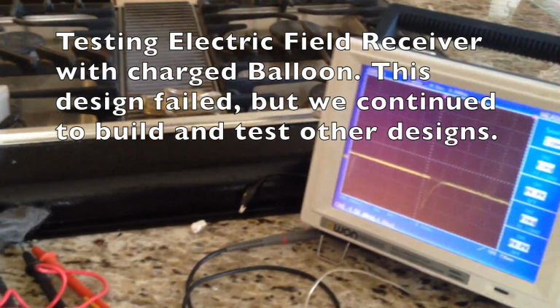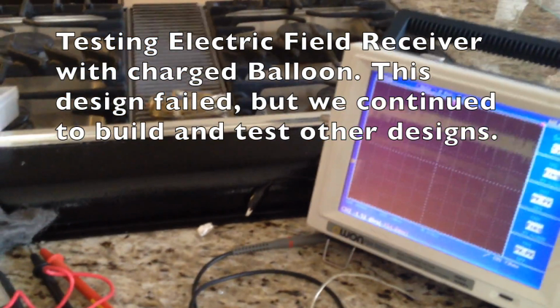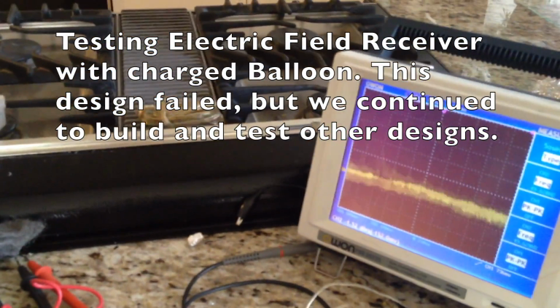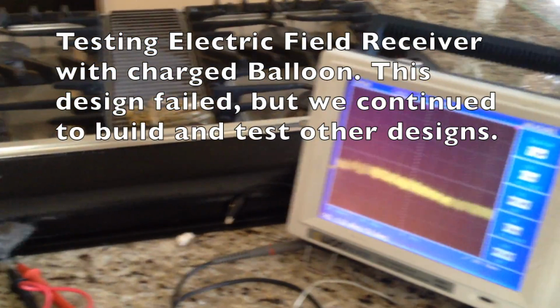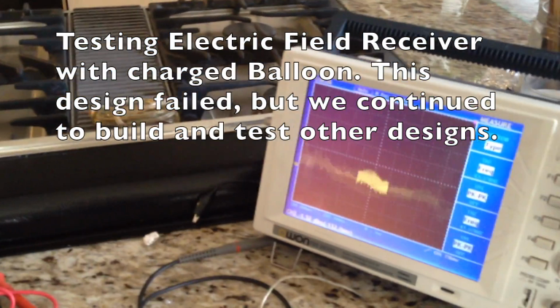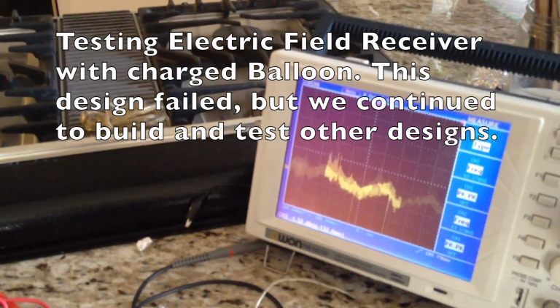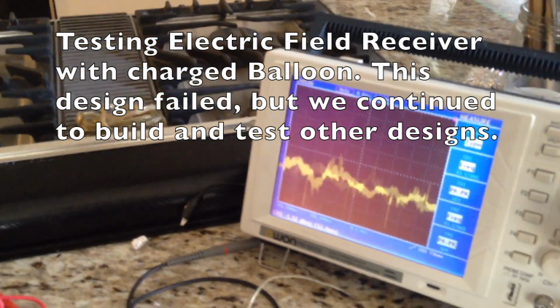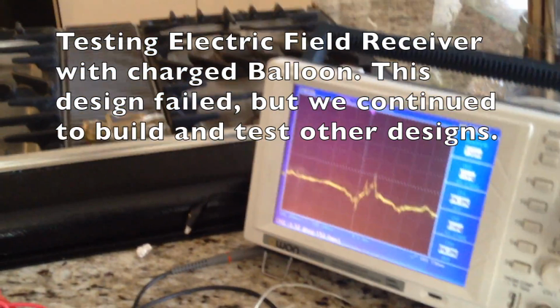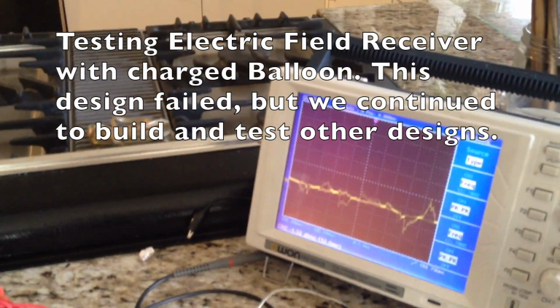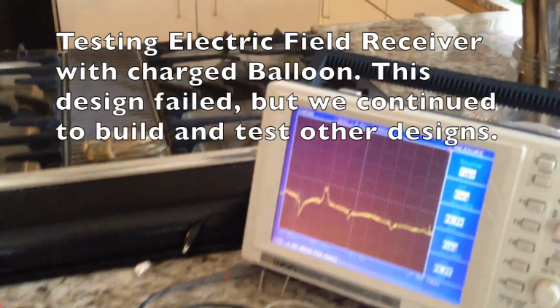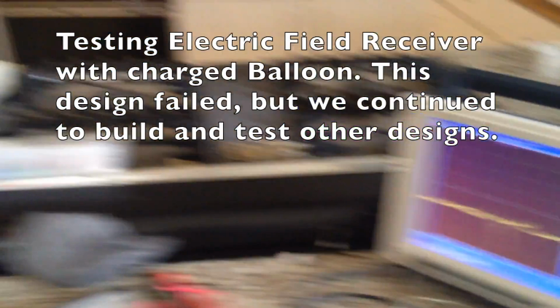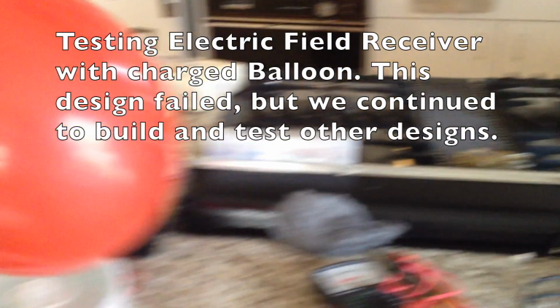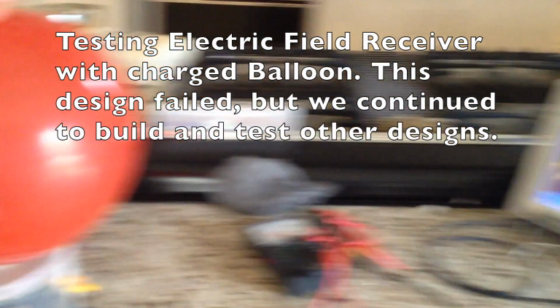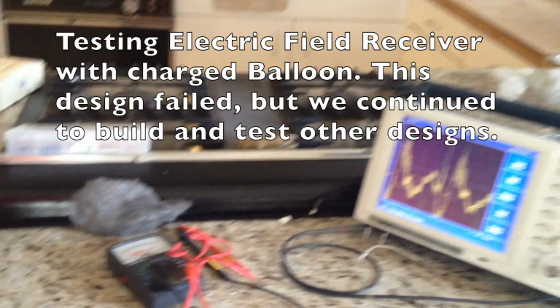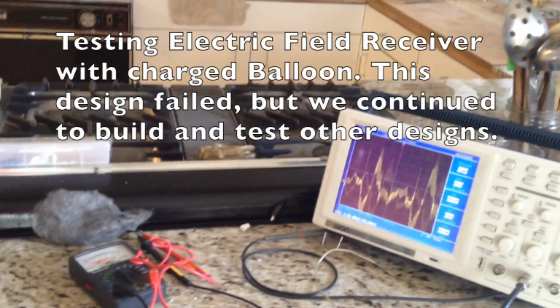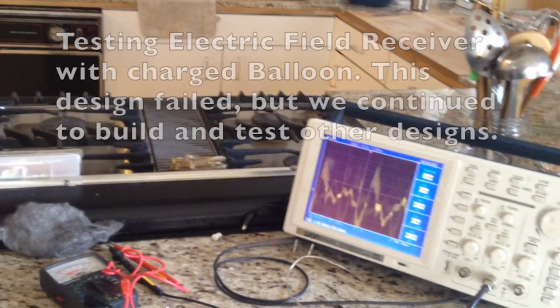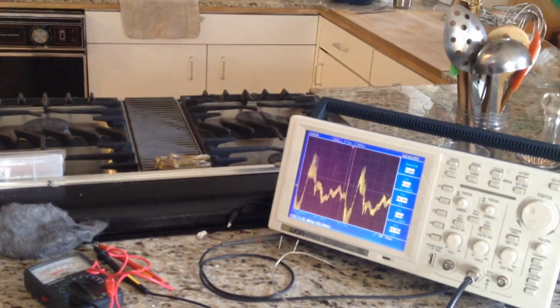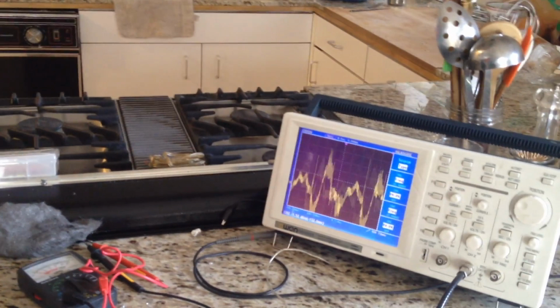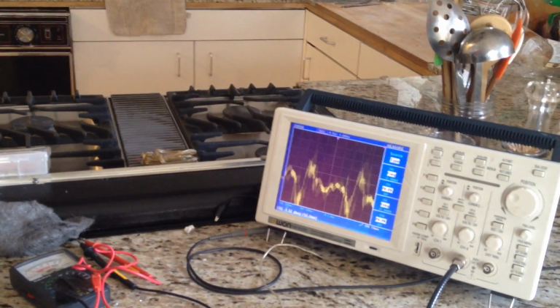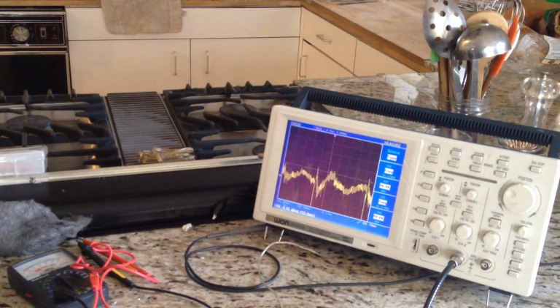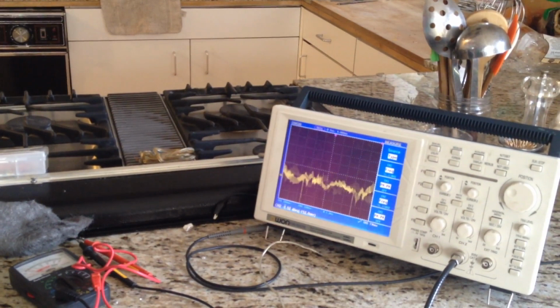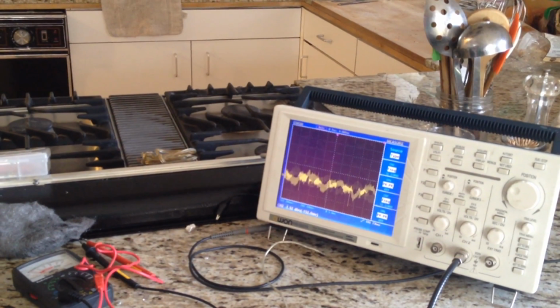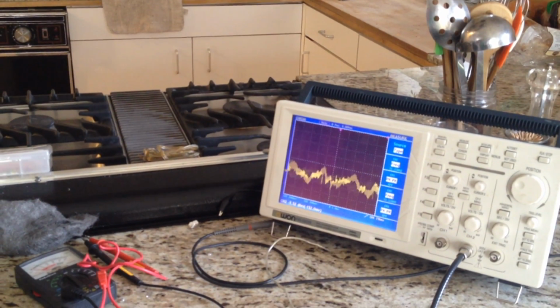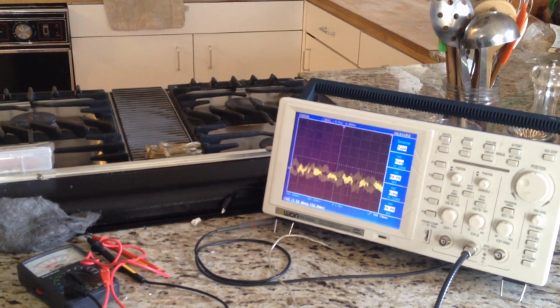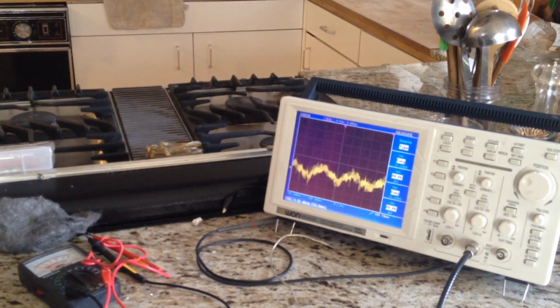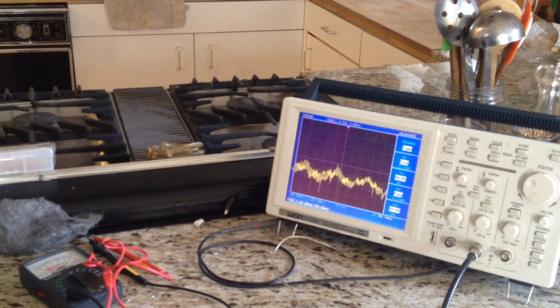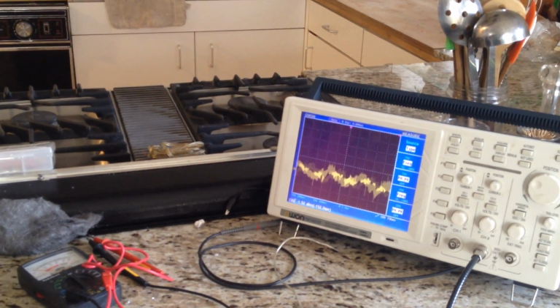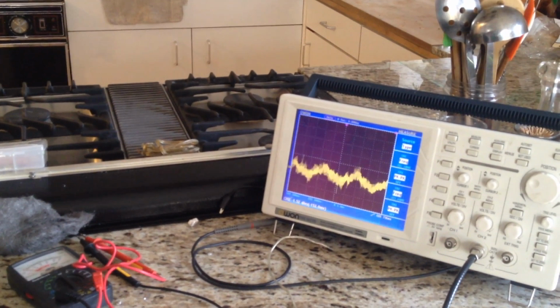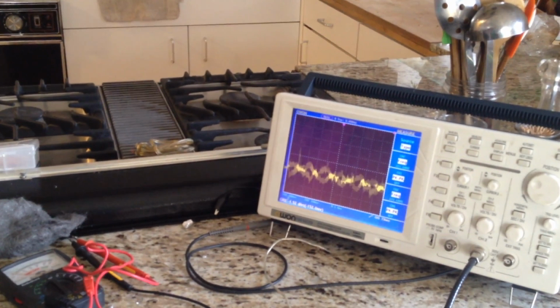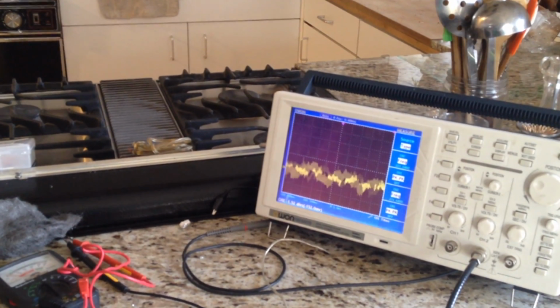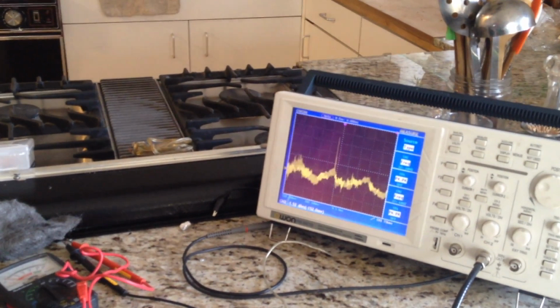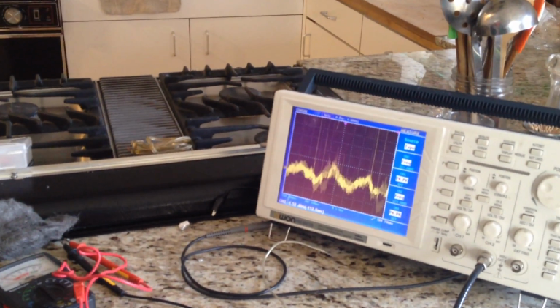We are not measuring much when we try to add a balloon — just noise mainly.